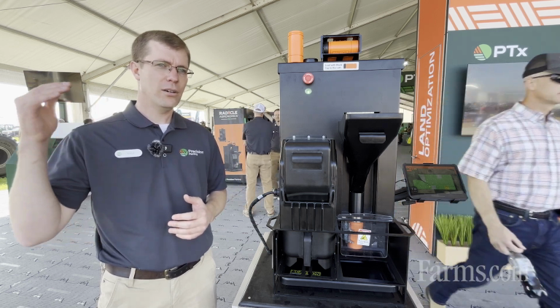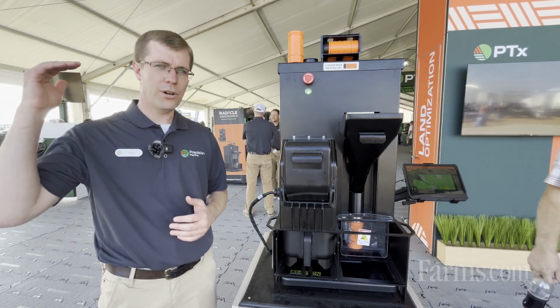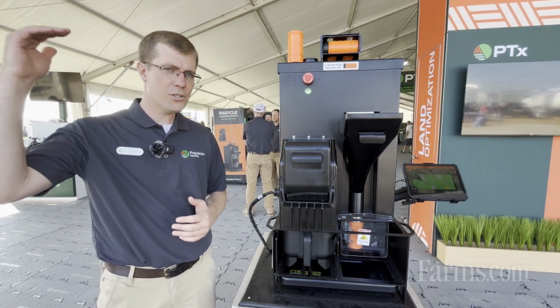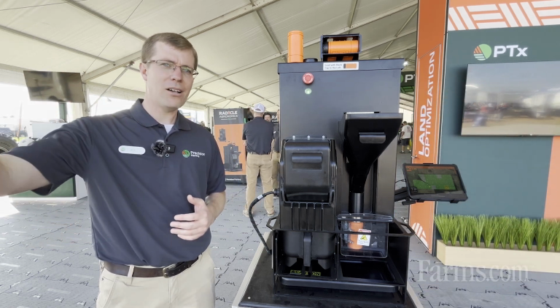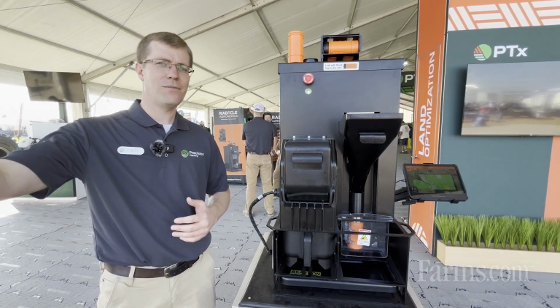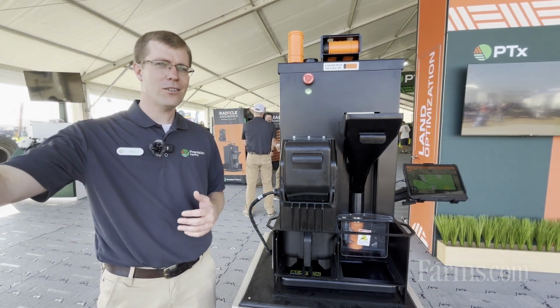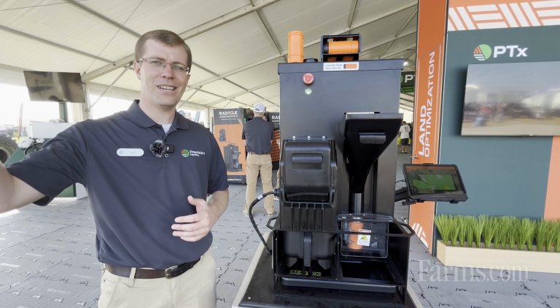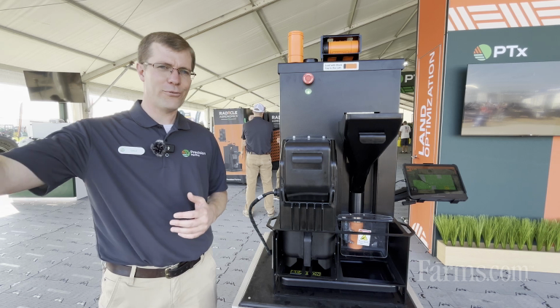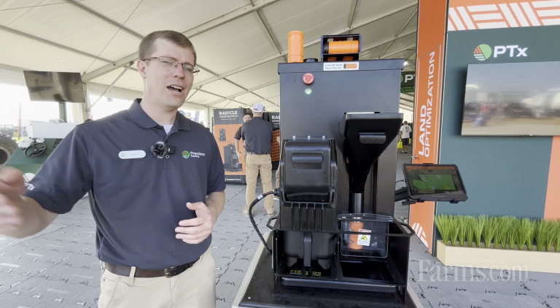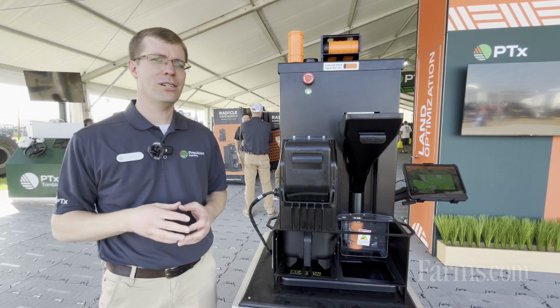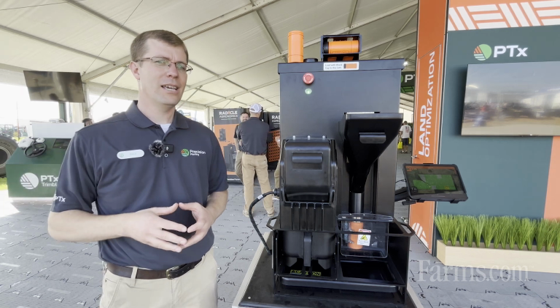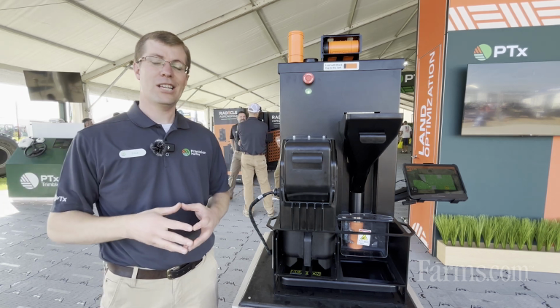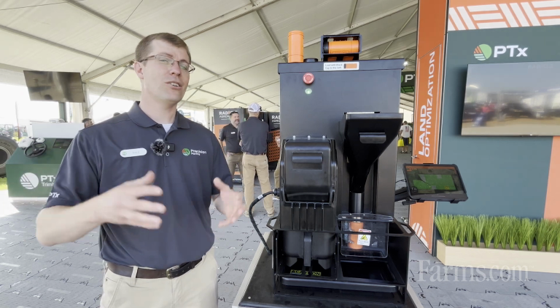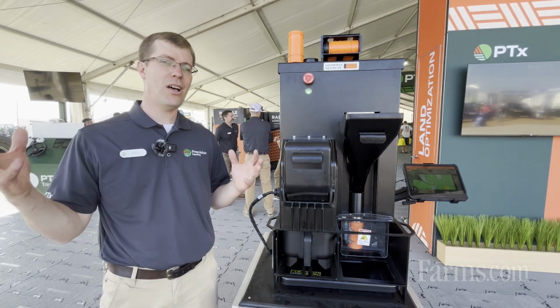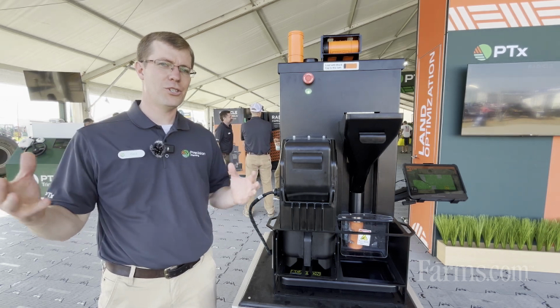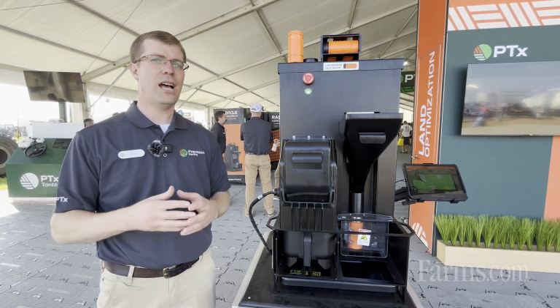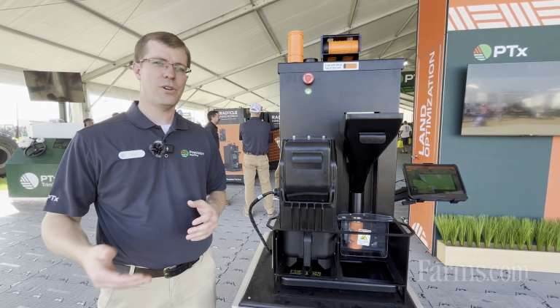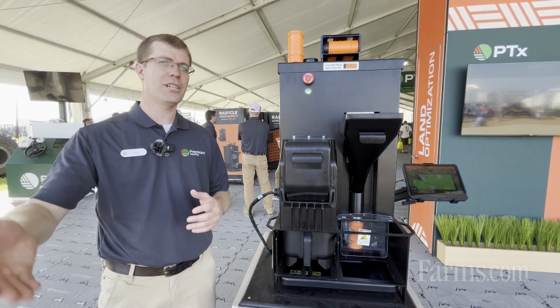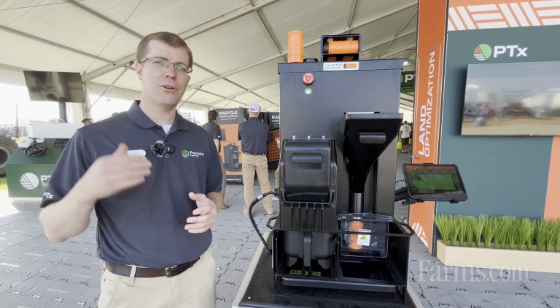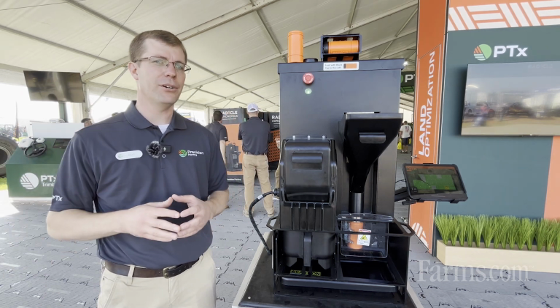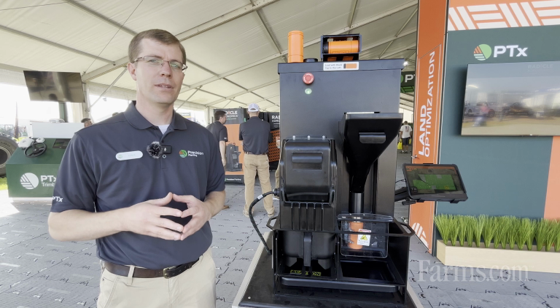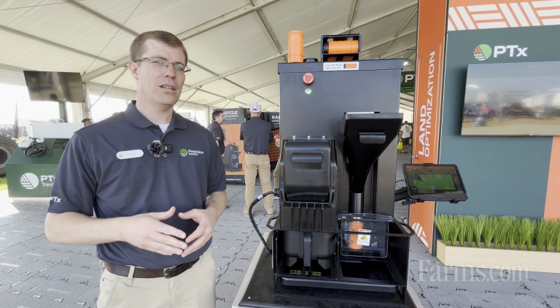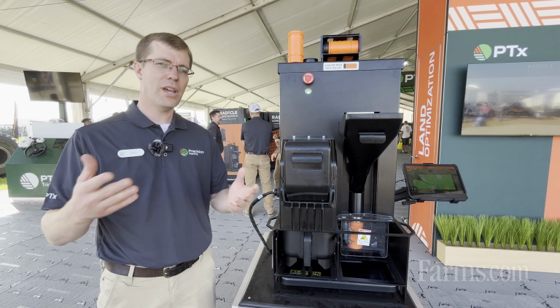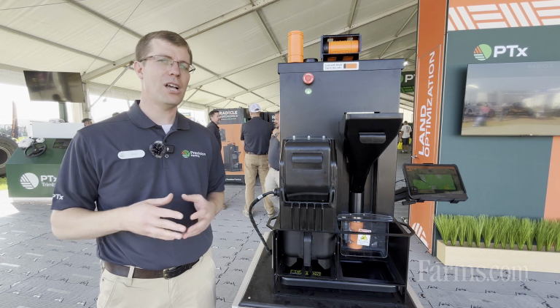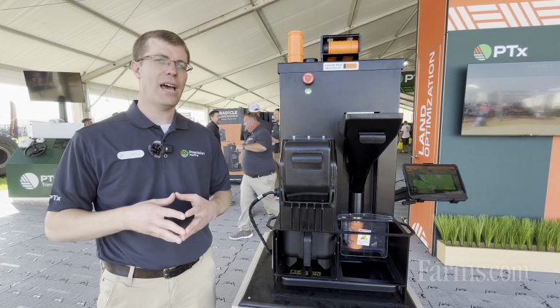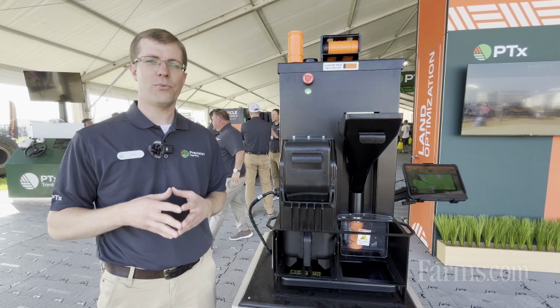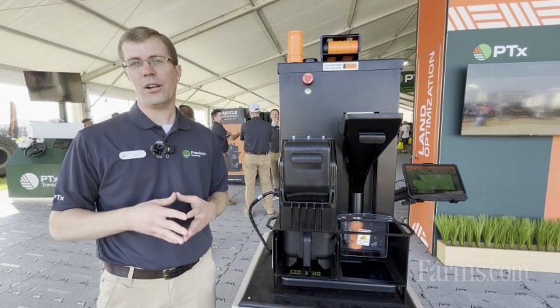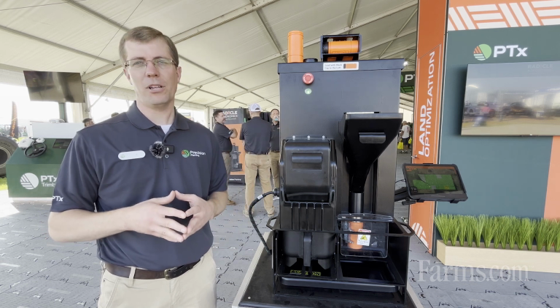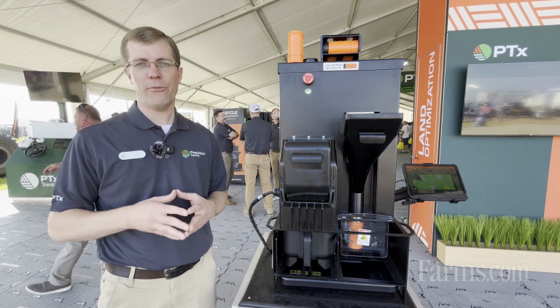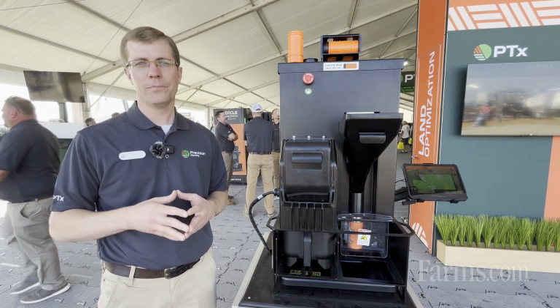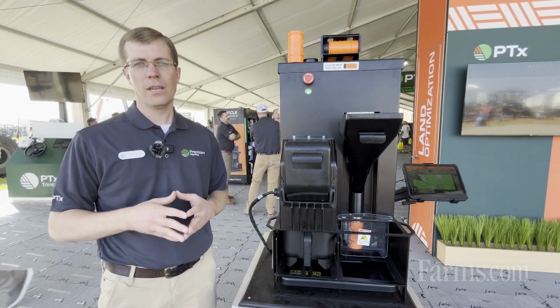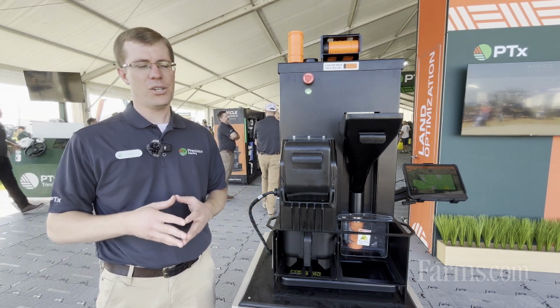We put hundreds of thousands of dollars into our fertilizer, and it's hard to tell how much of those dollars we actually get out in yield. We aim to solve that with the Radical Agronomics platform.